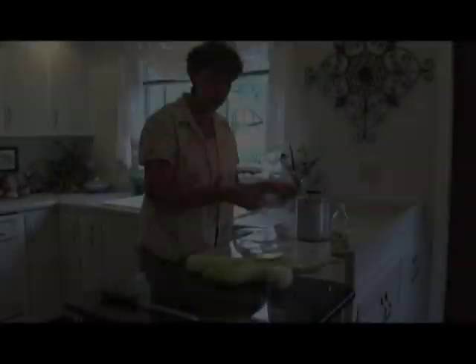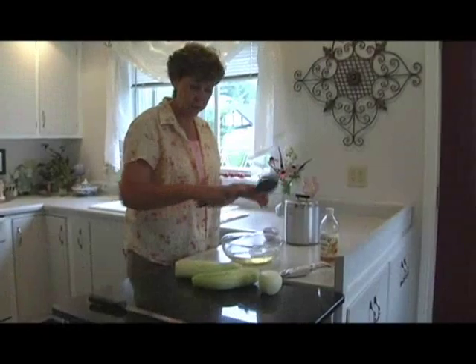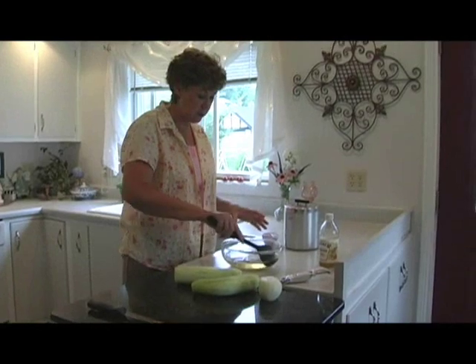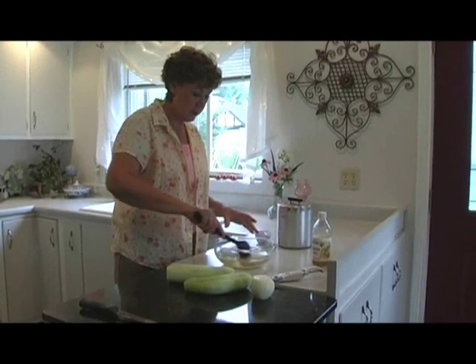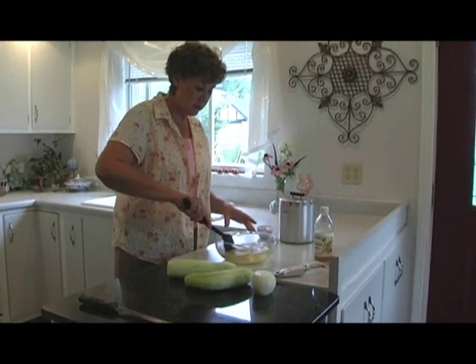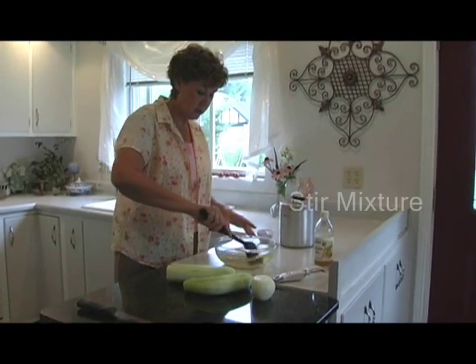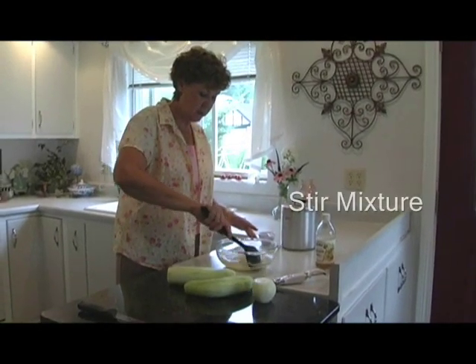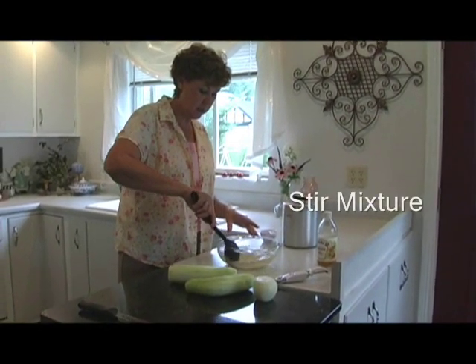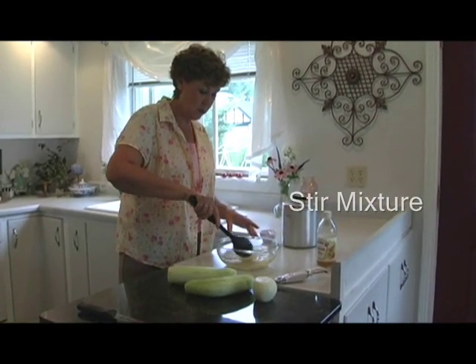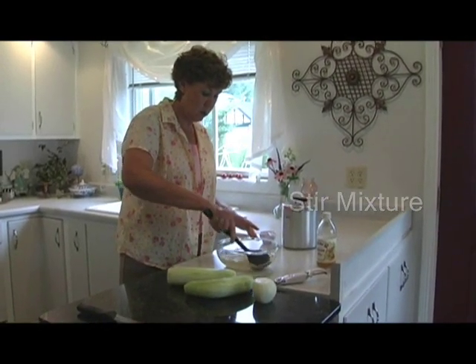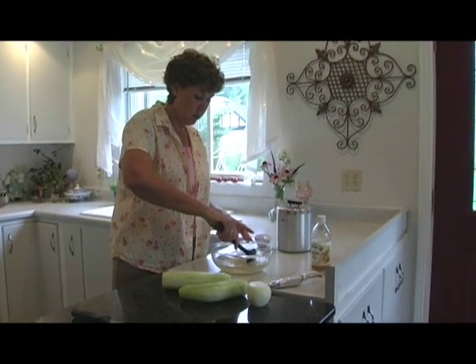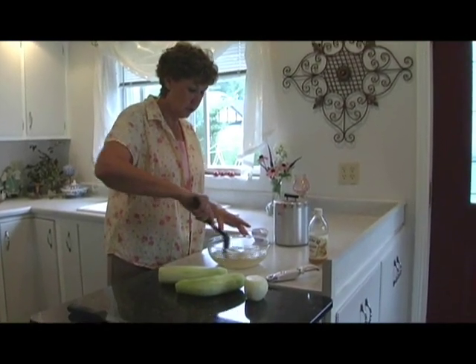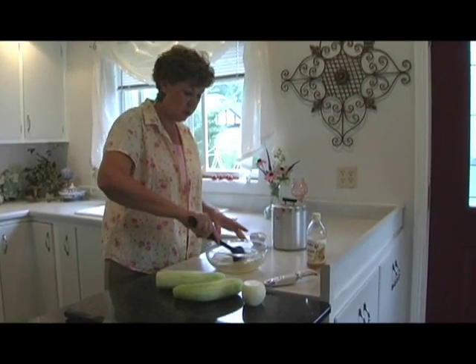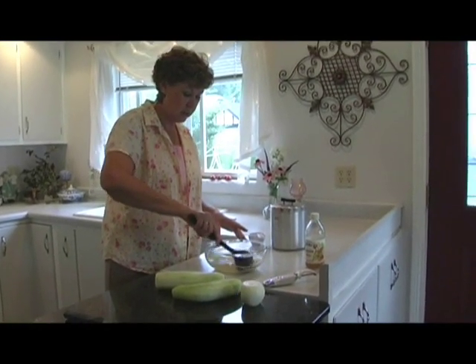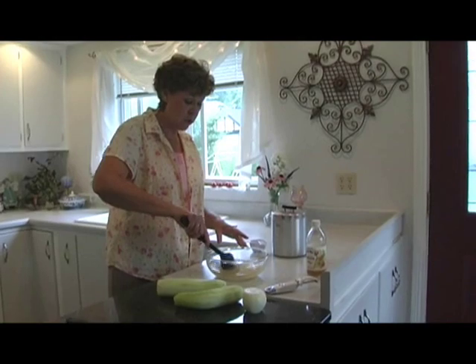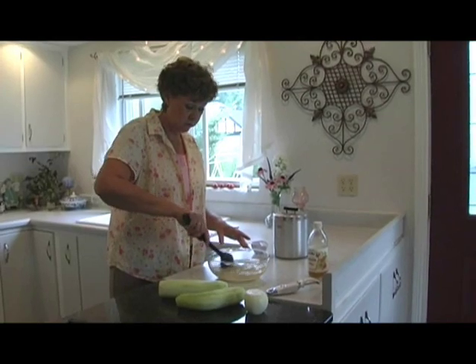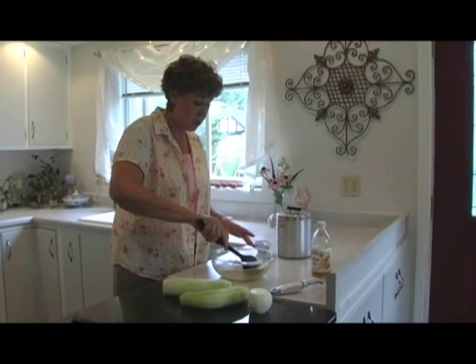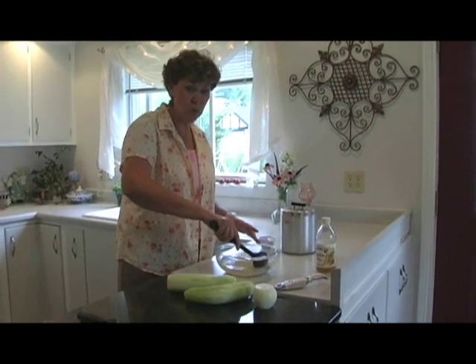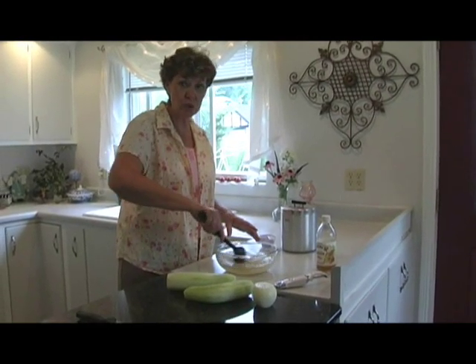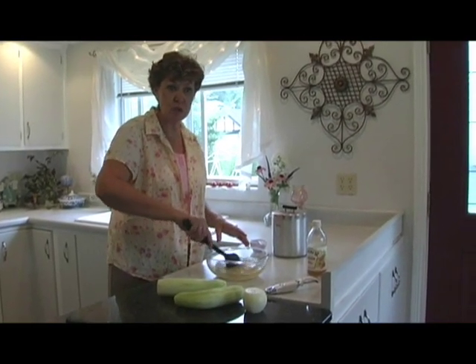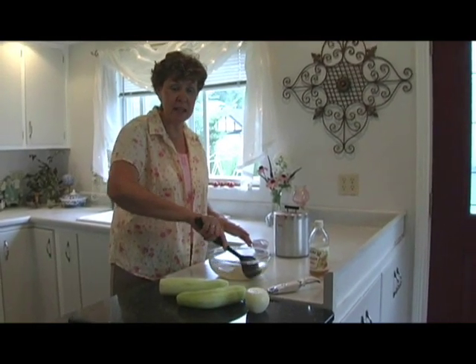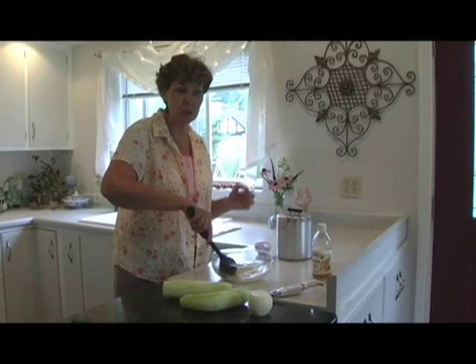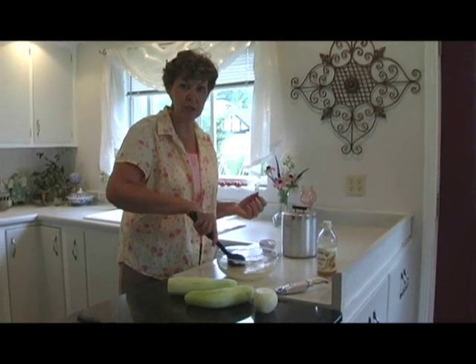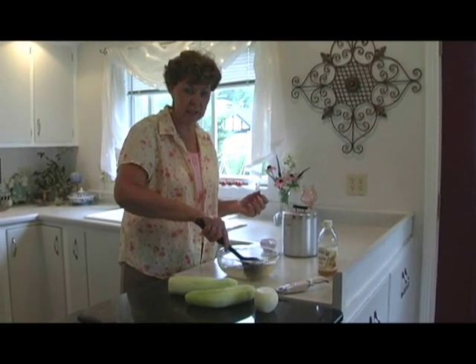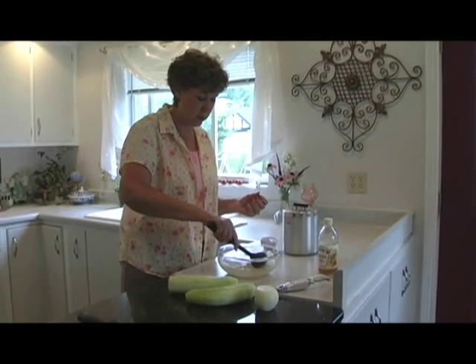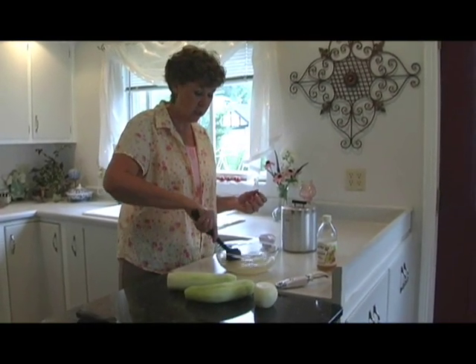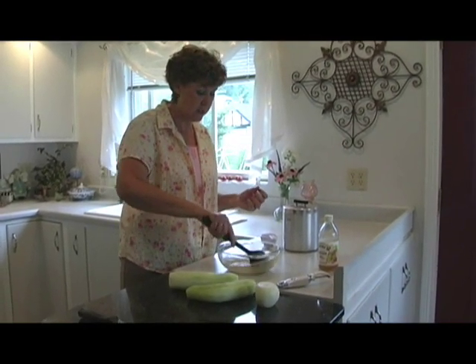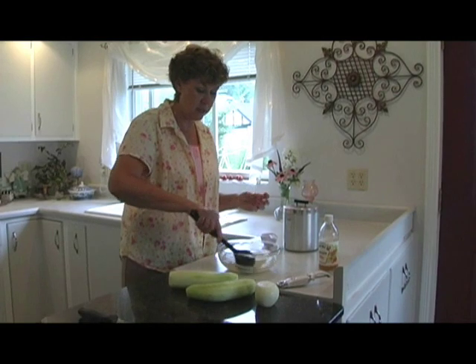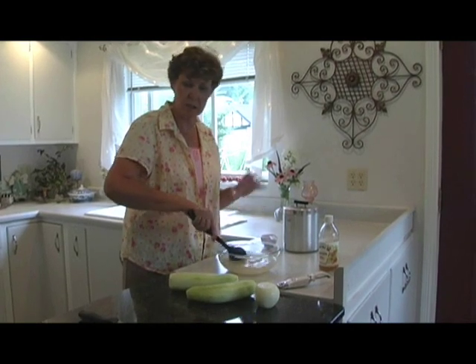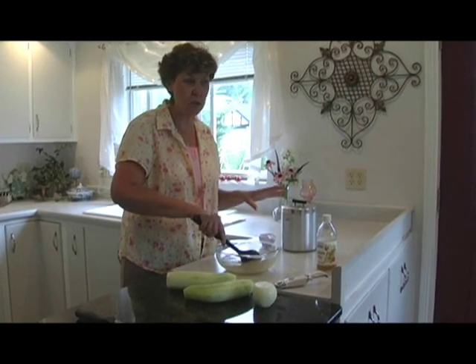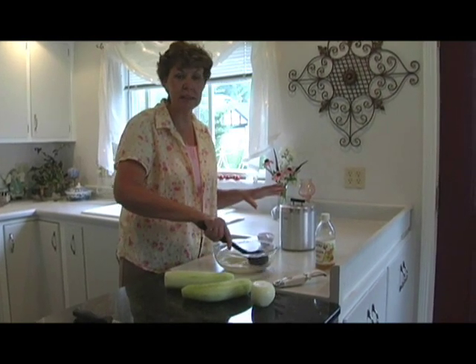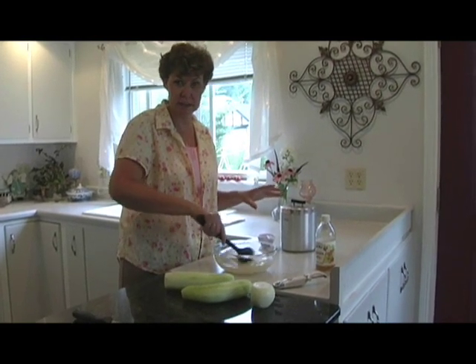Now you want to stir this. It's going to be a little thick in the bowl. You don't want to add any salt — salt will ruin your sweet and sour, your vinegary taste. If someone likes salt, let them salt it at the end.